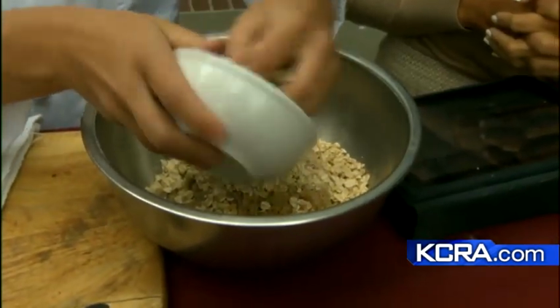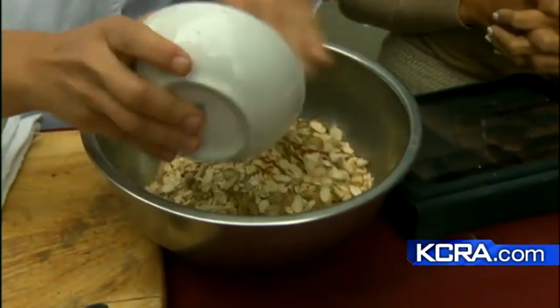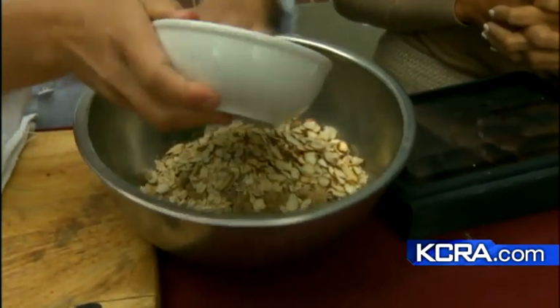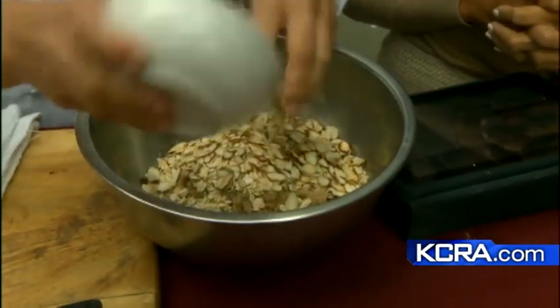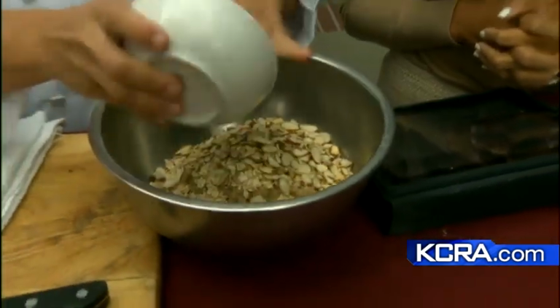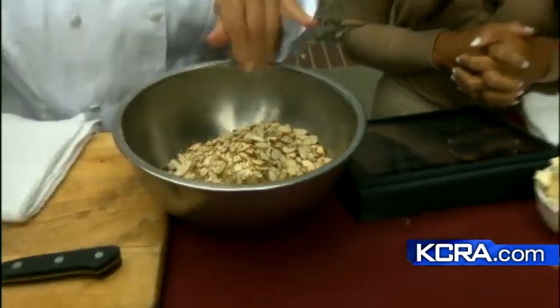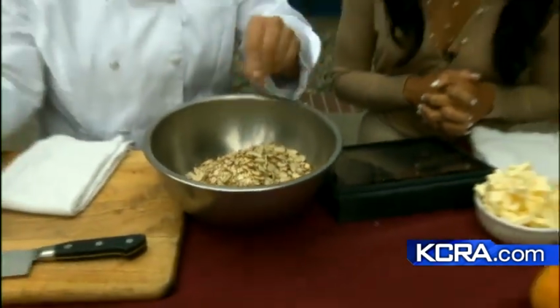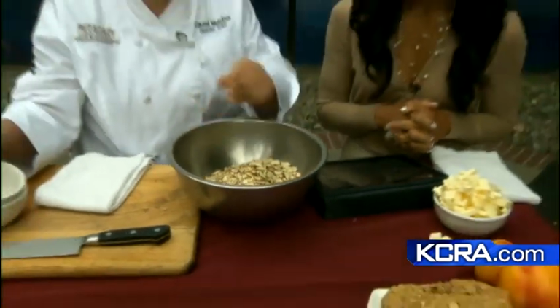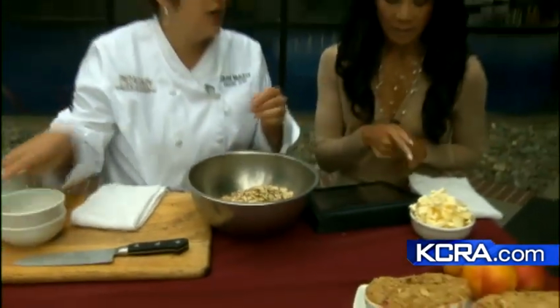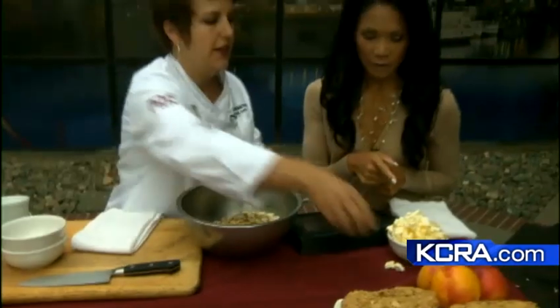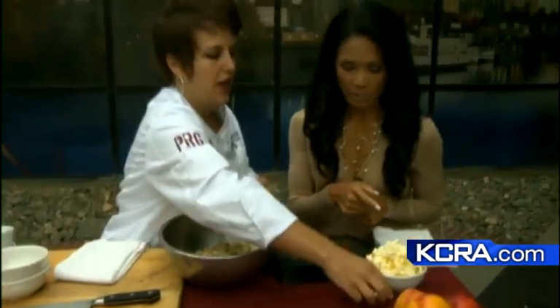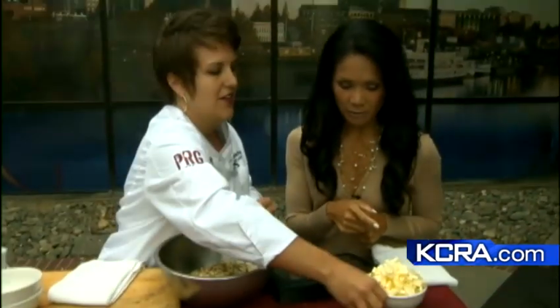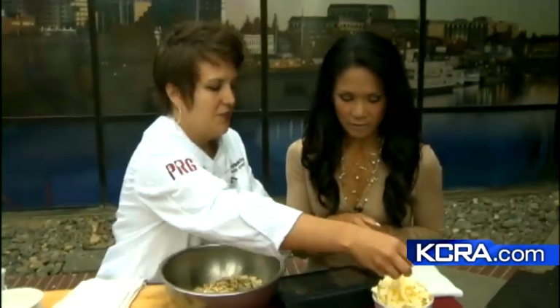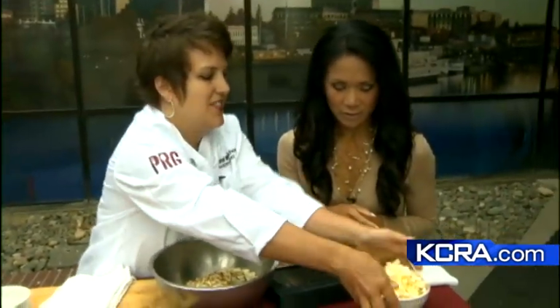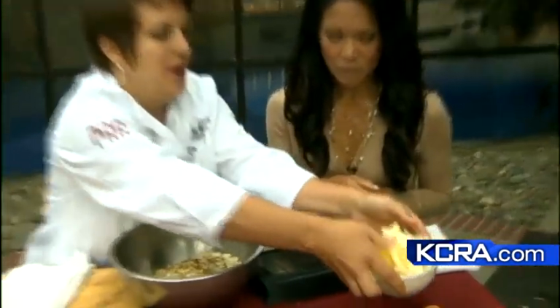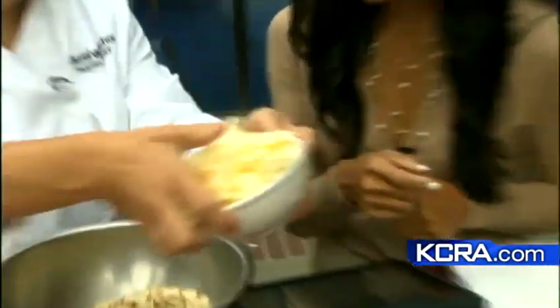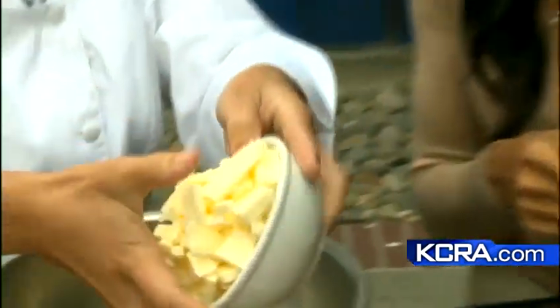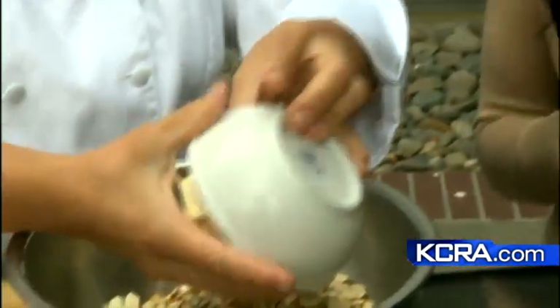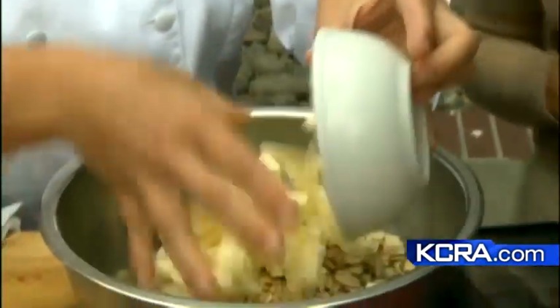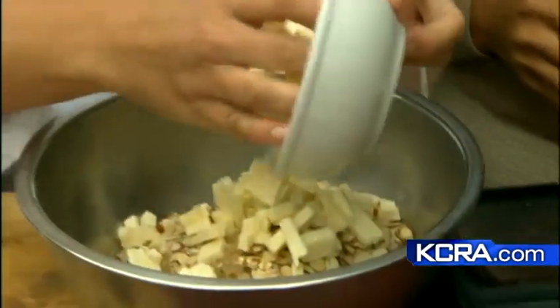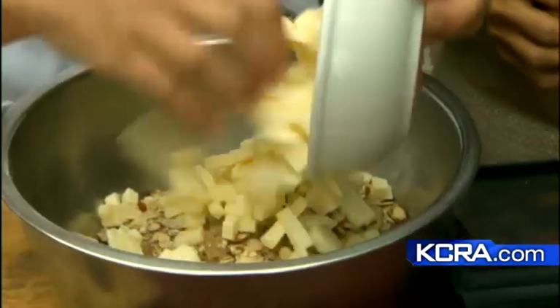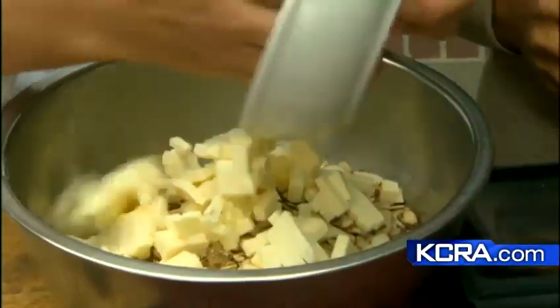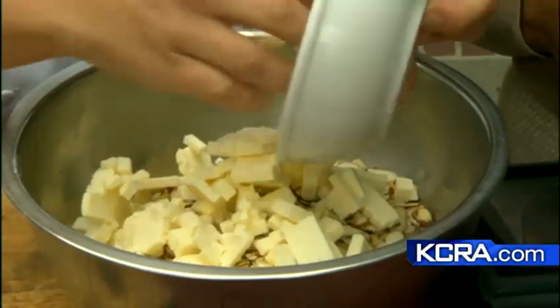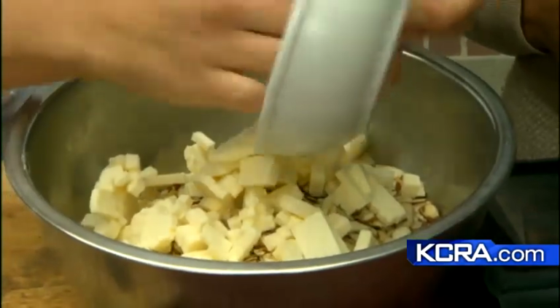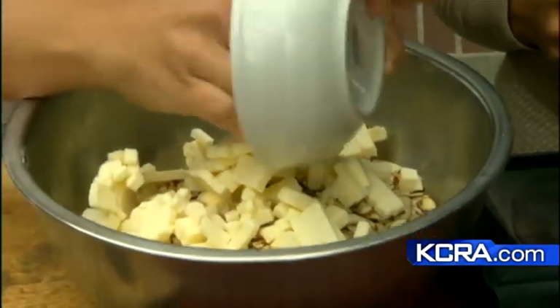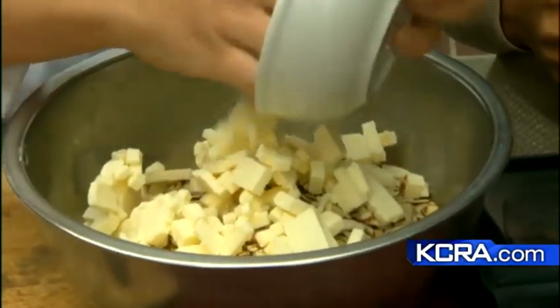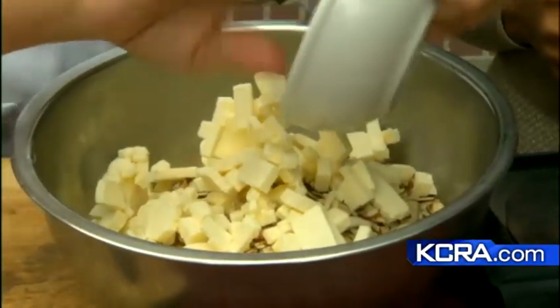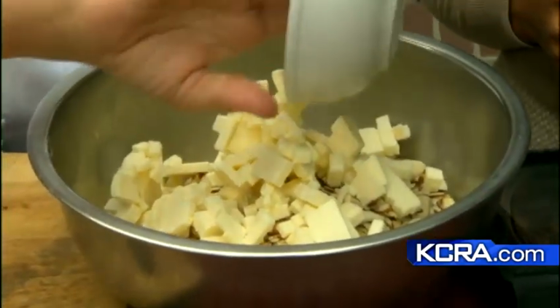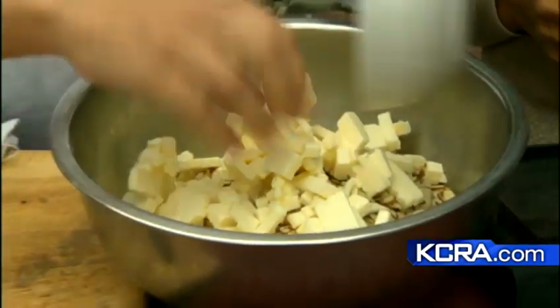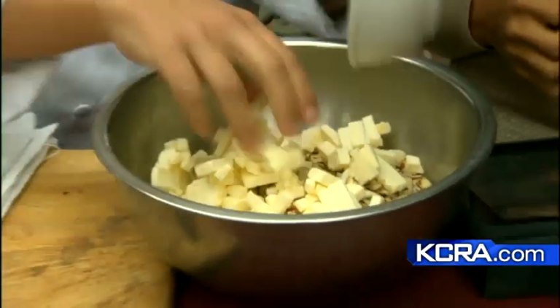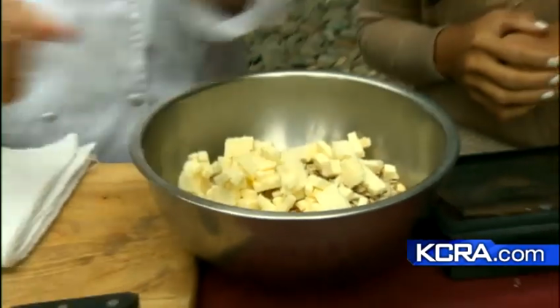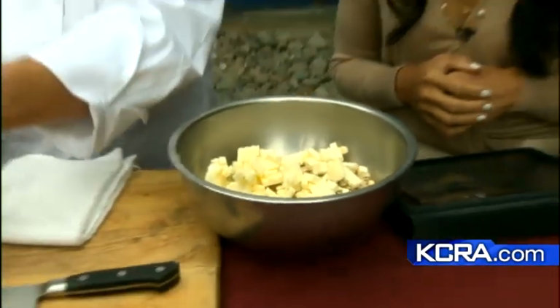Half cup of sliced almonds. And you can play with those proportions if you wanted. And look at all that butter — the butter's escaping! It's all about the butter this morning. Eight ounces, a half pound of butter.